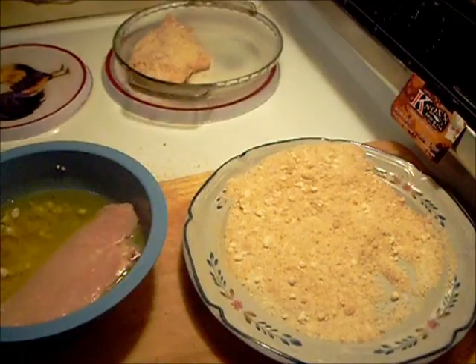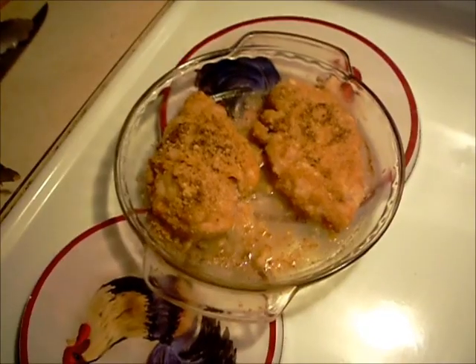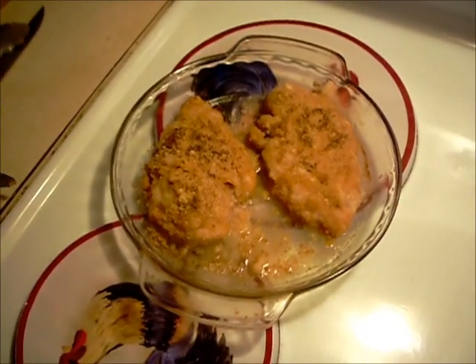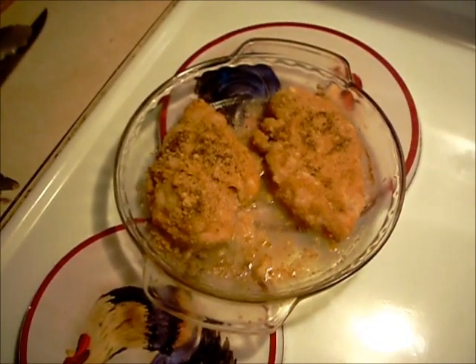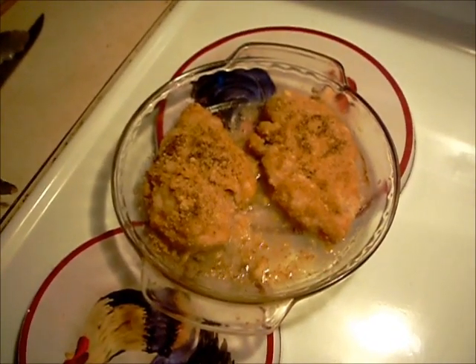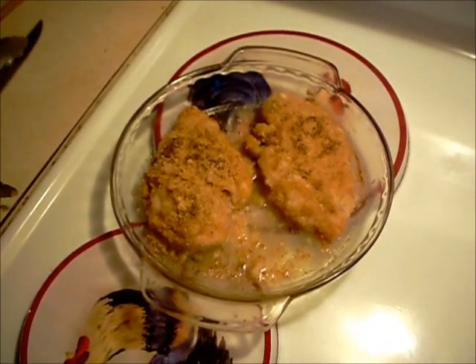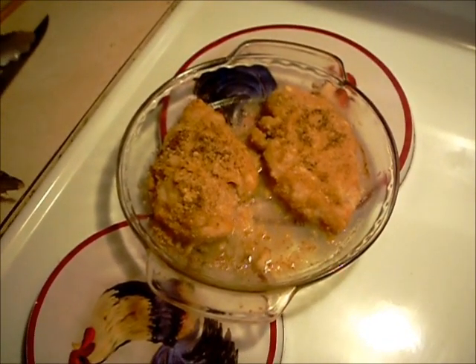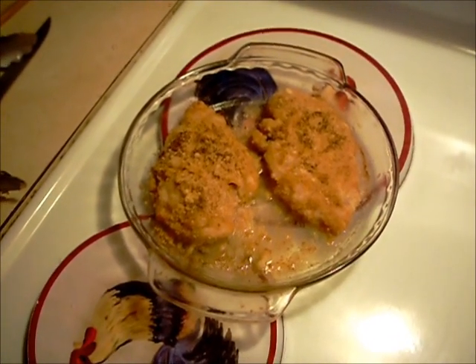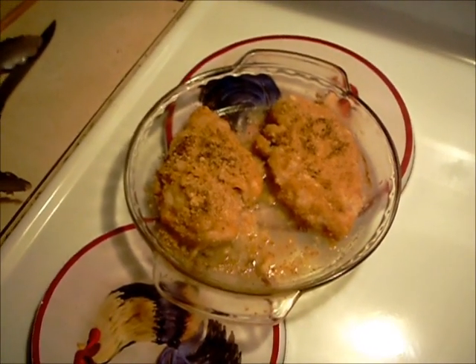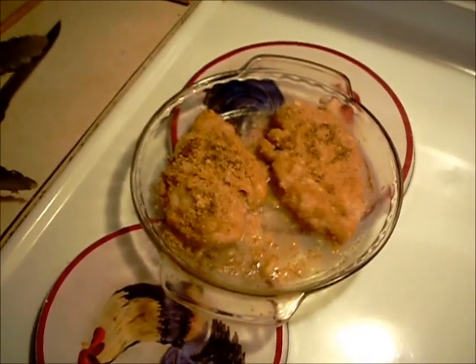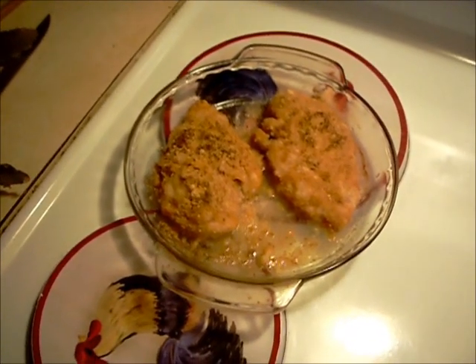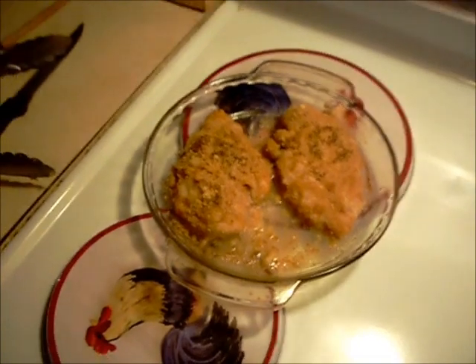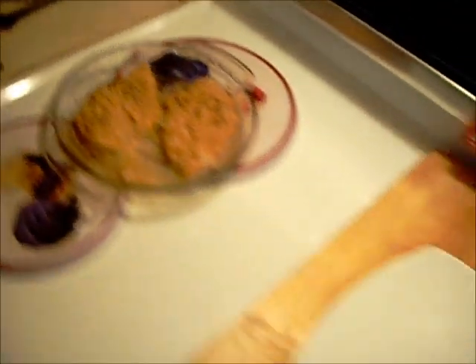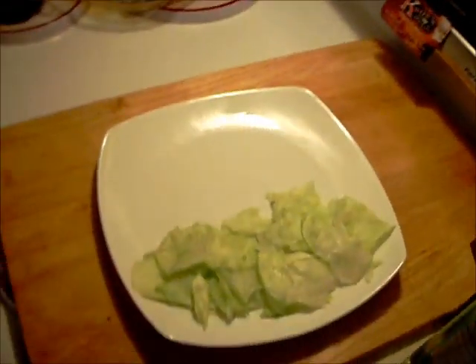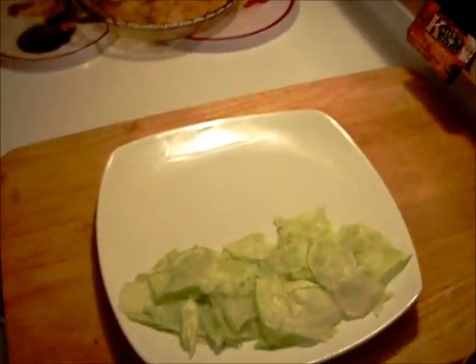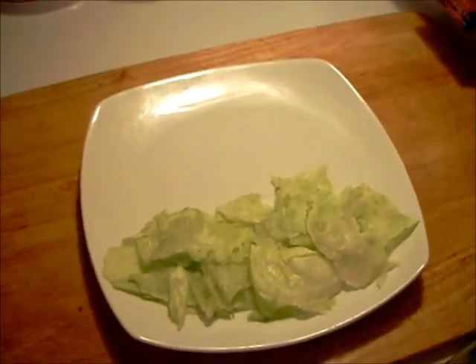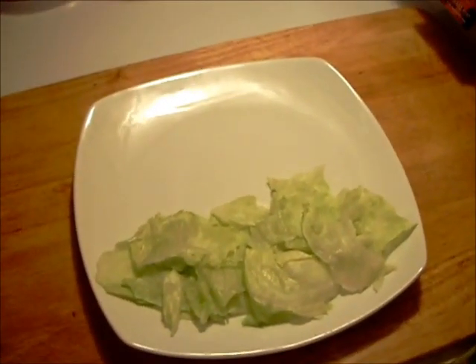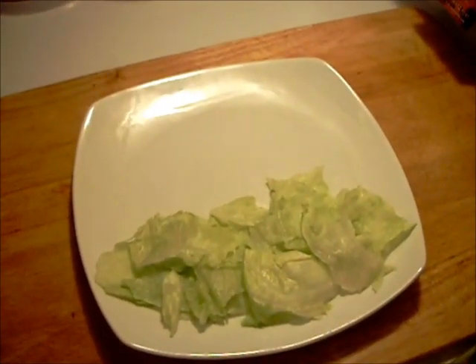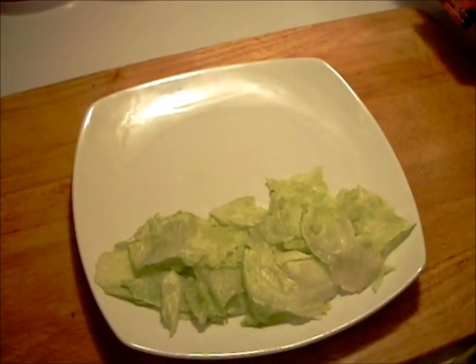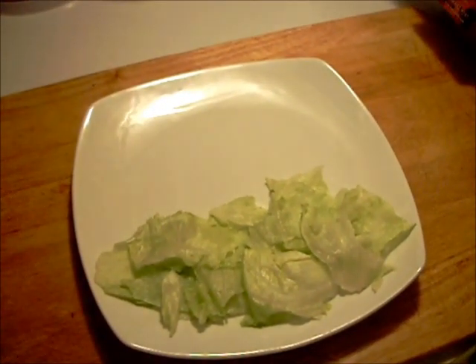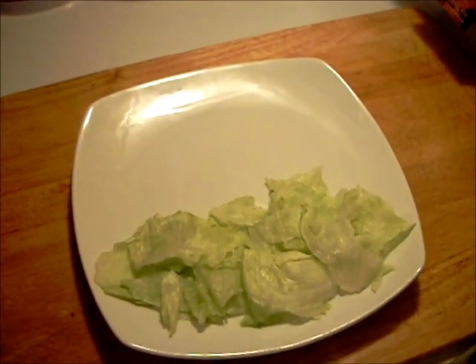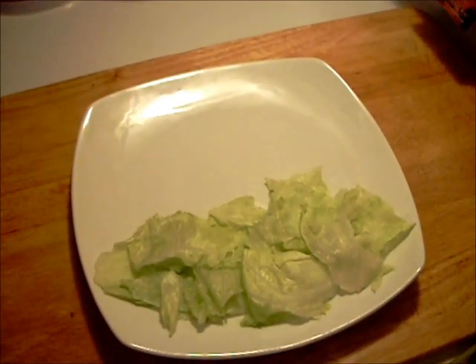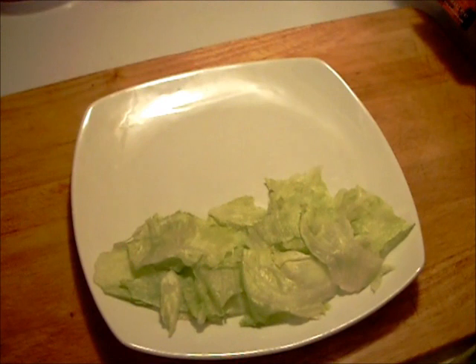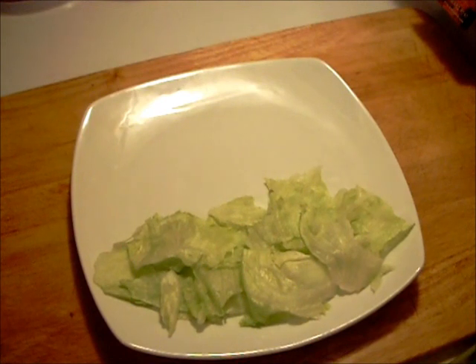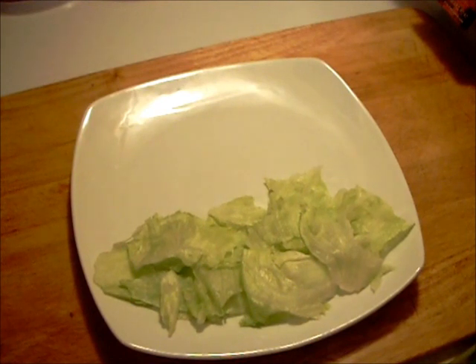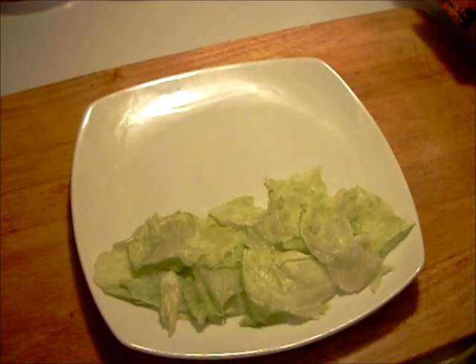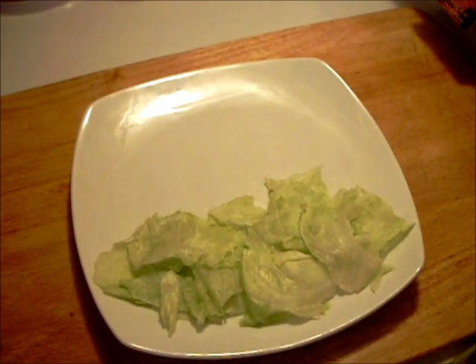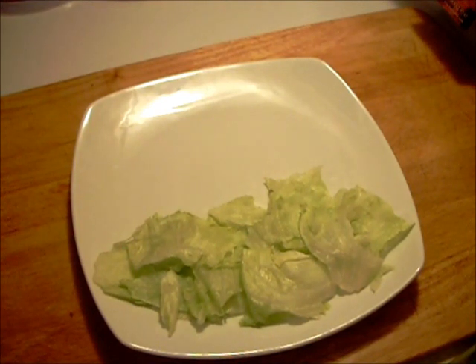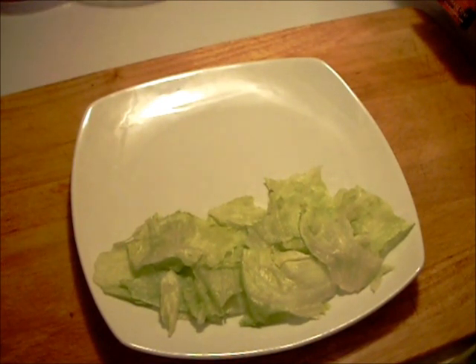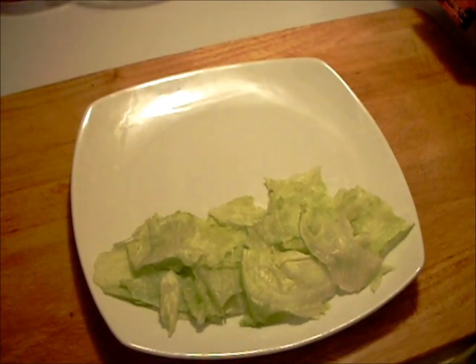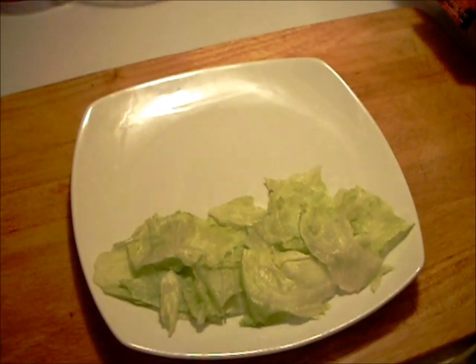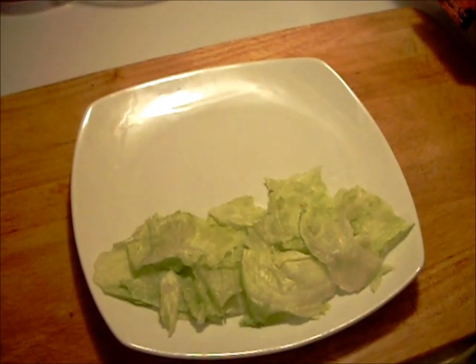Okay, 30 minutes in the oven — all done. Let's put it on a plate, at least one of them anyway.